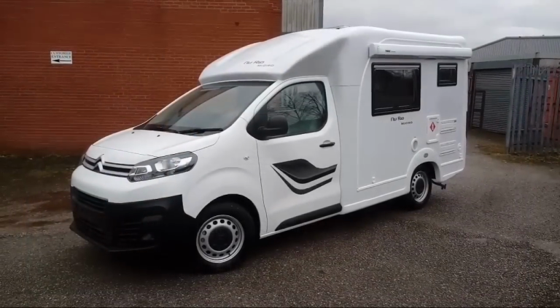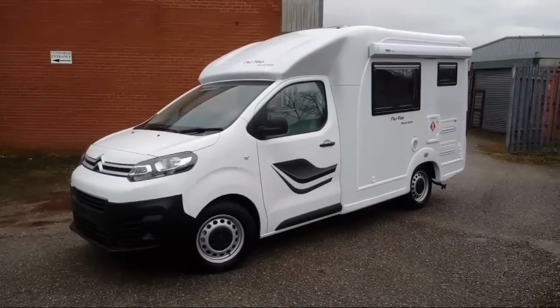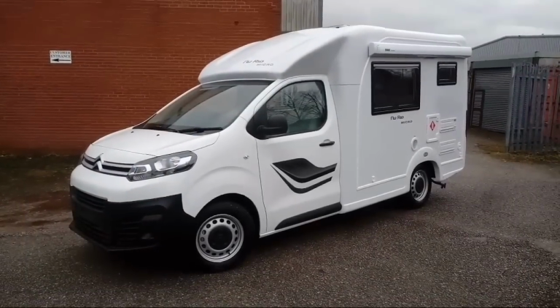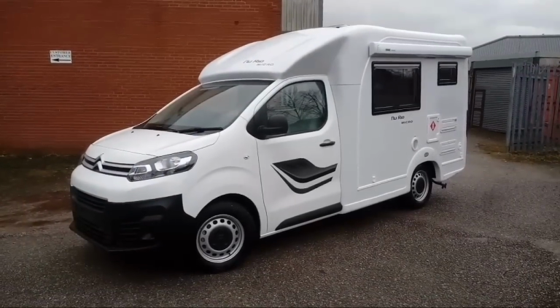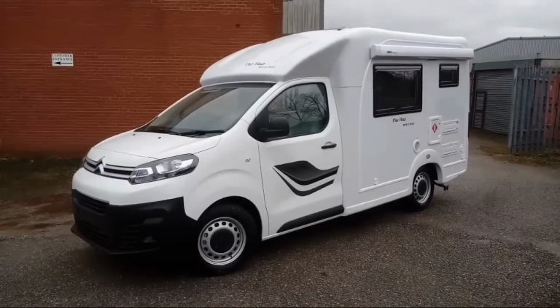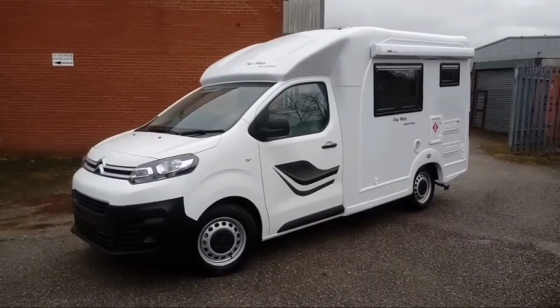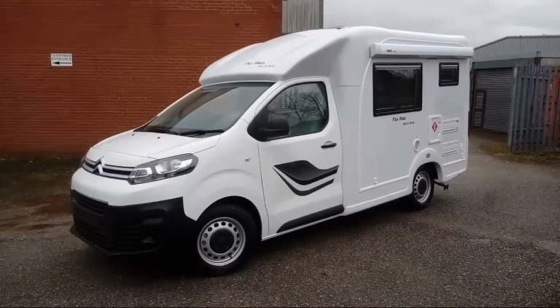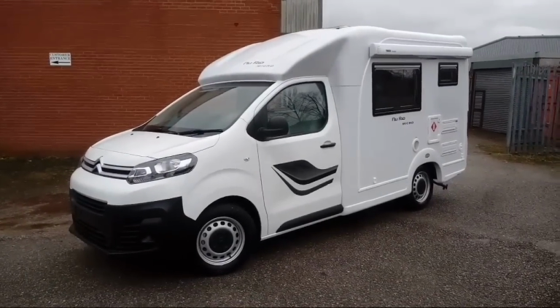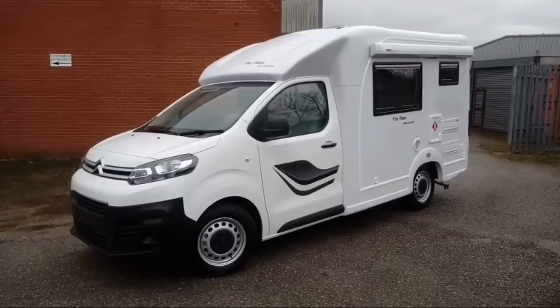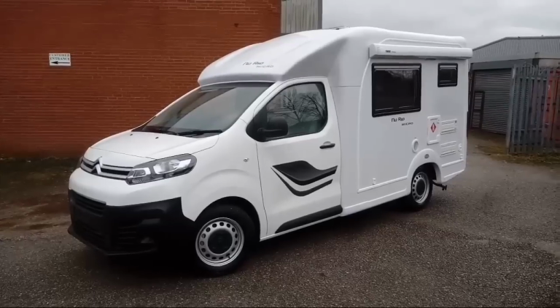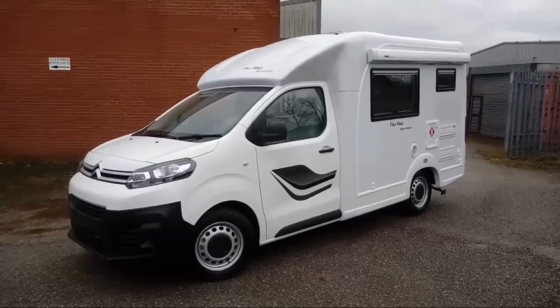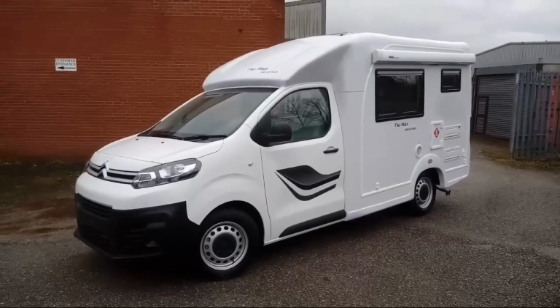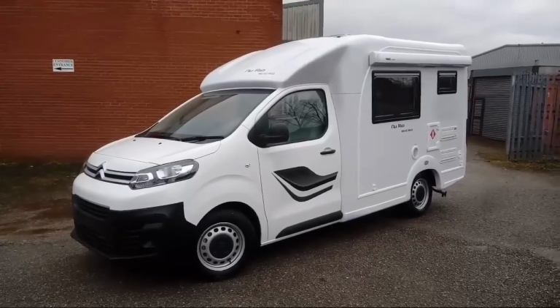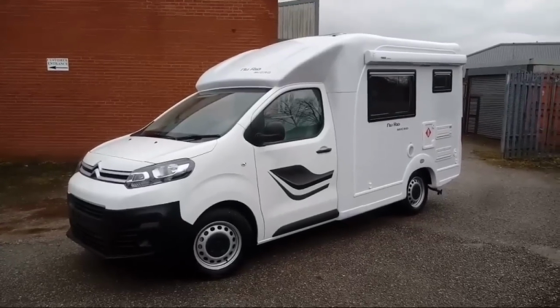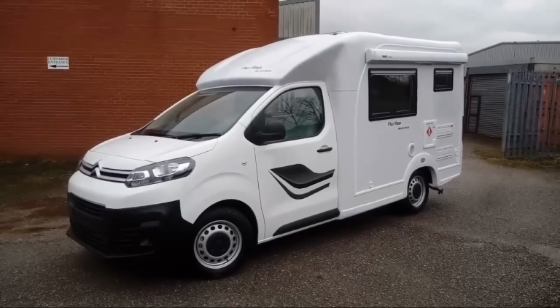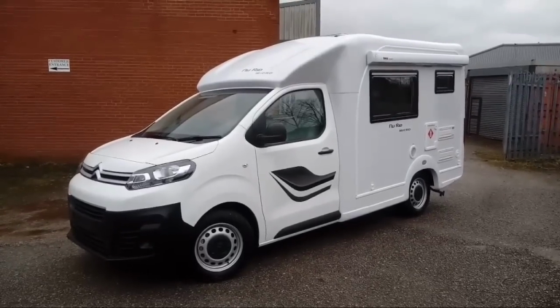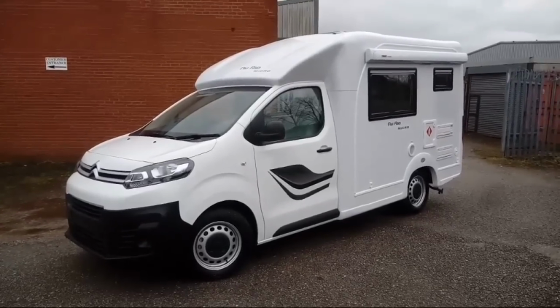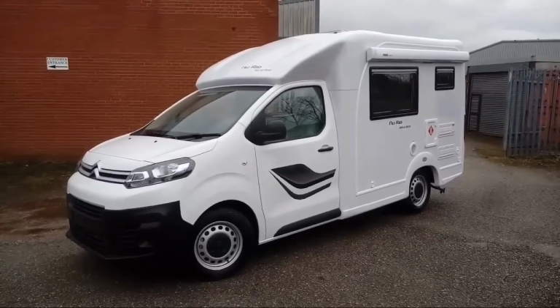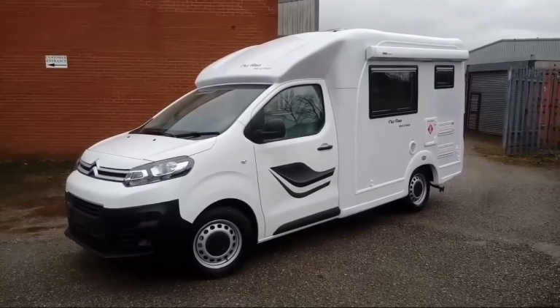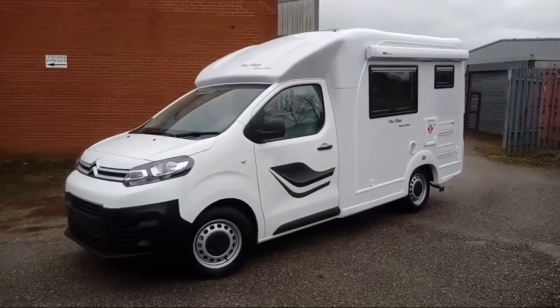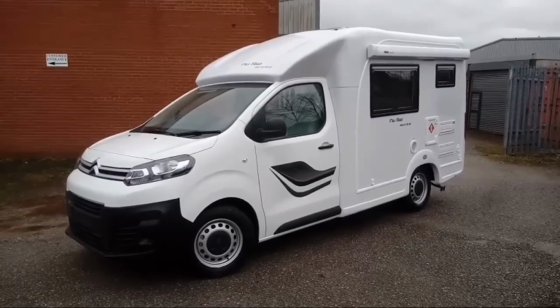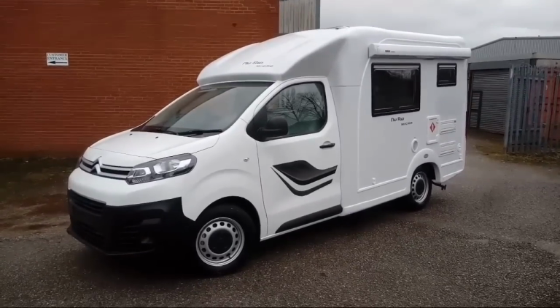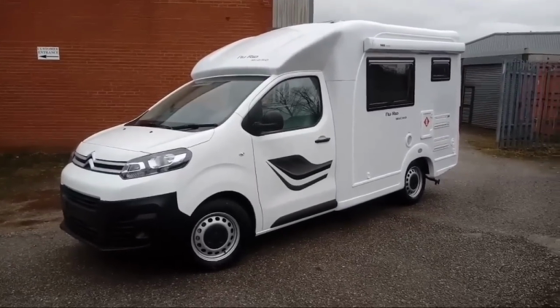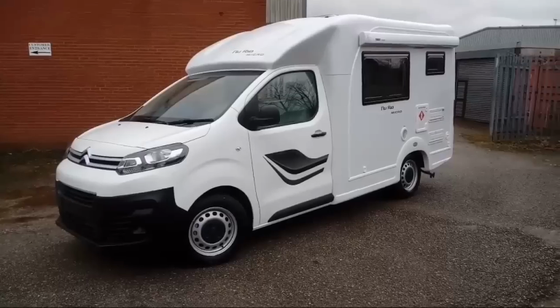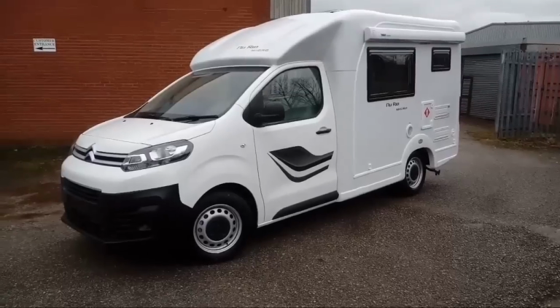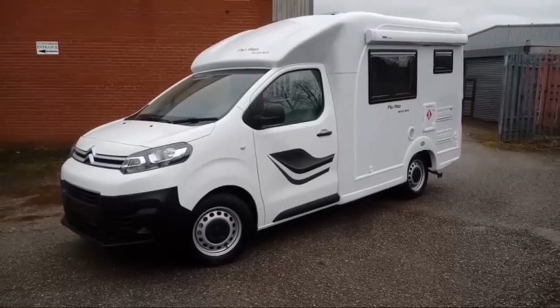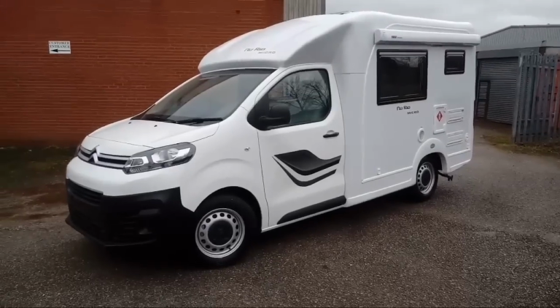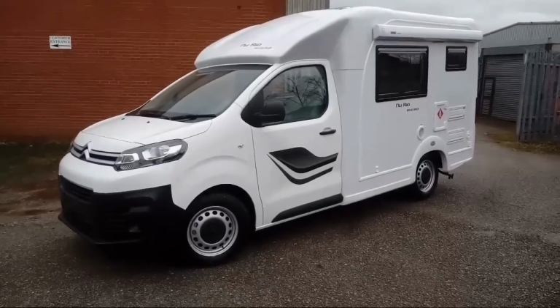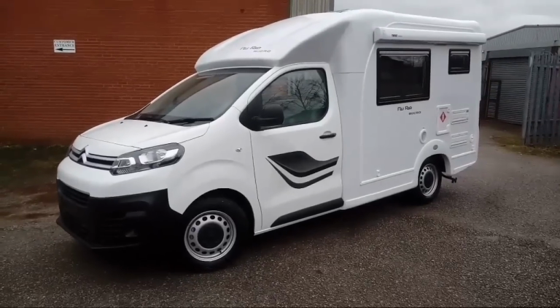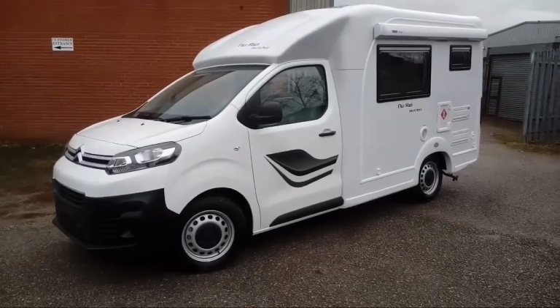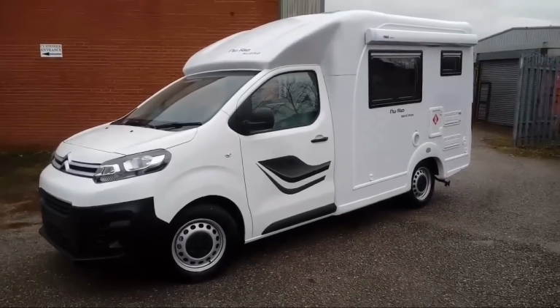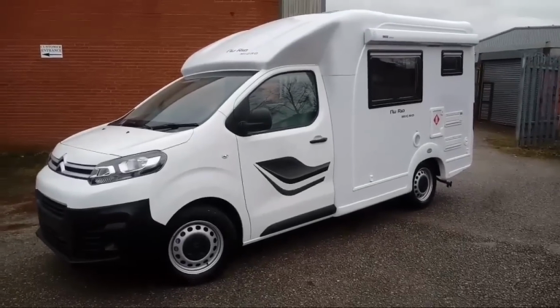Hi guys and welcome to another full tour video. This is the latest production line model — the NuVenture NuRio Micro, based on the Citroen Dispatch 2-litre turbo diesel.